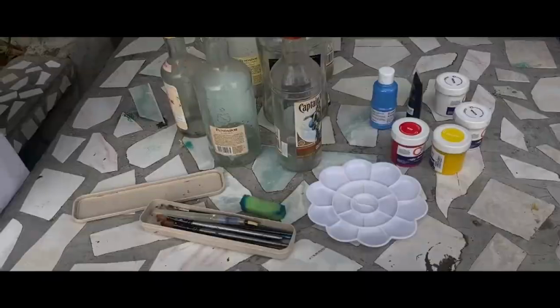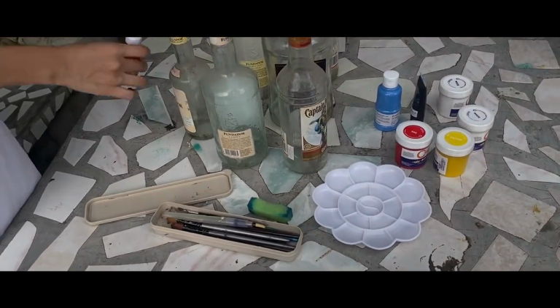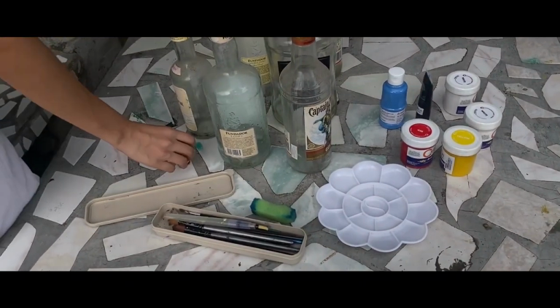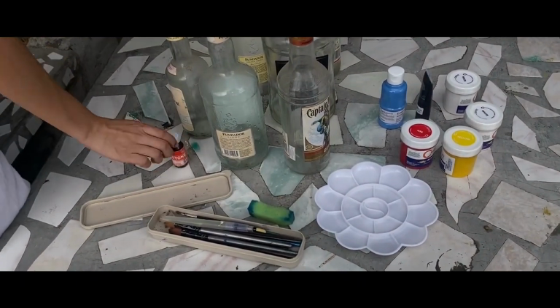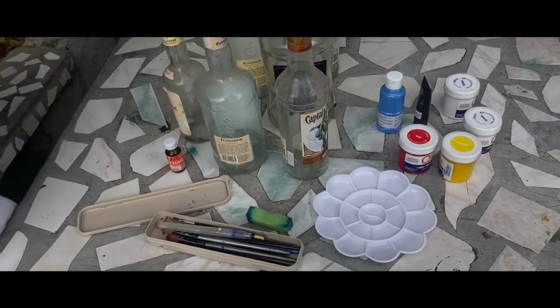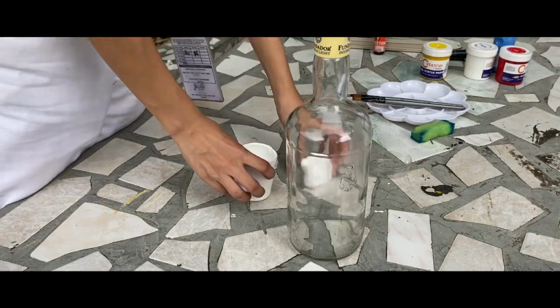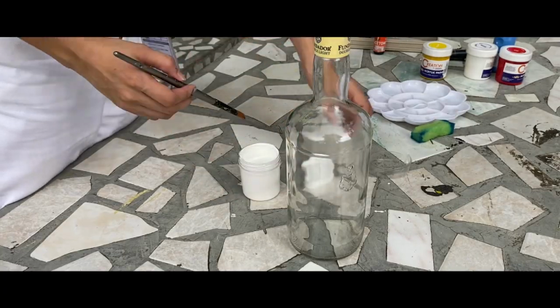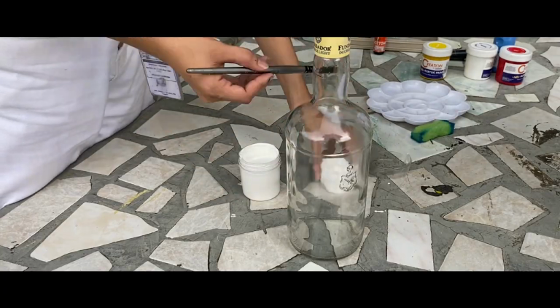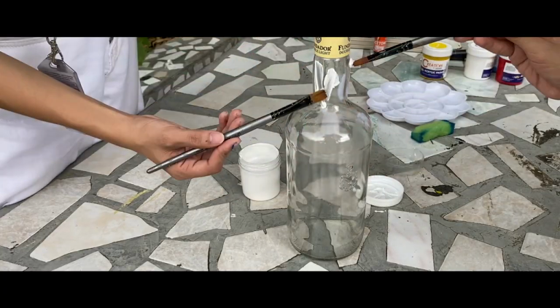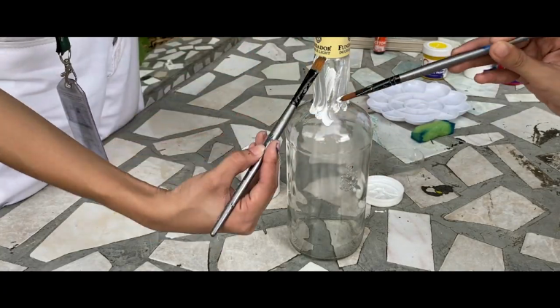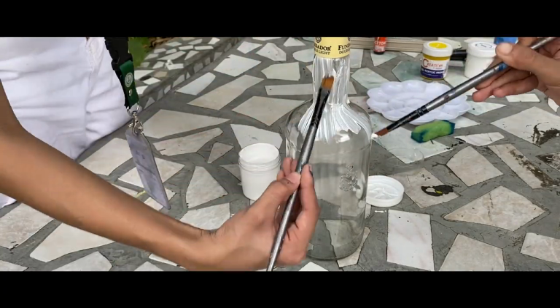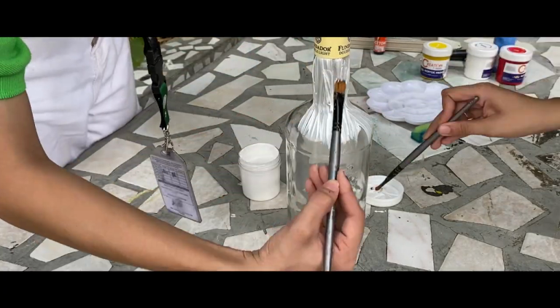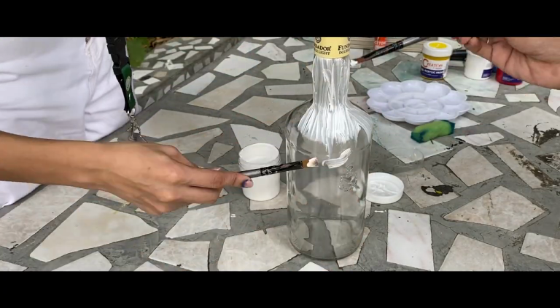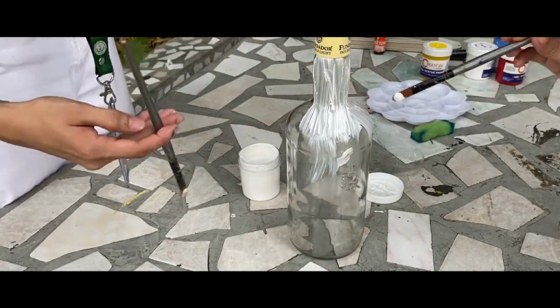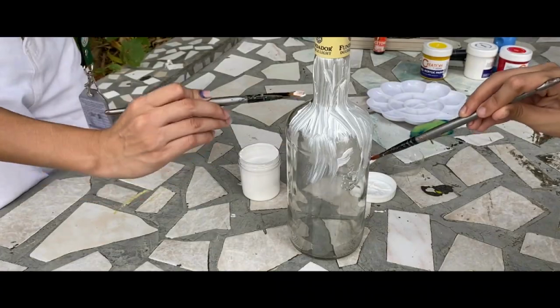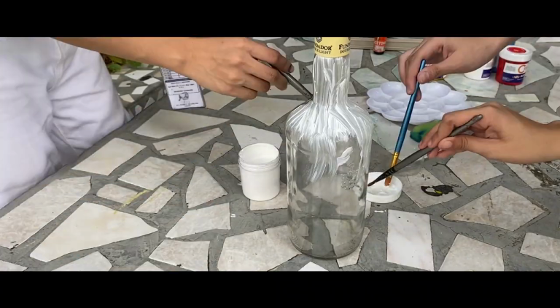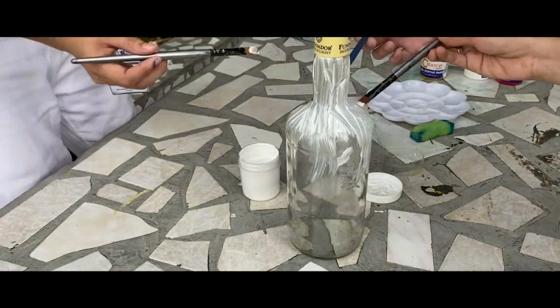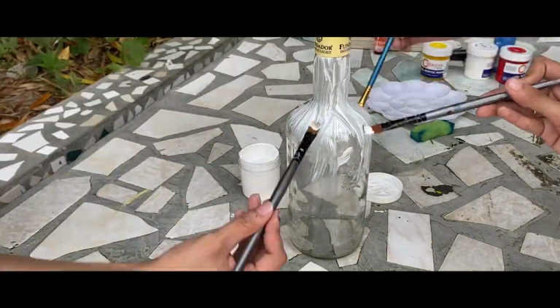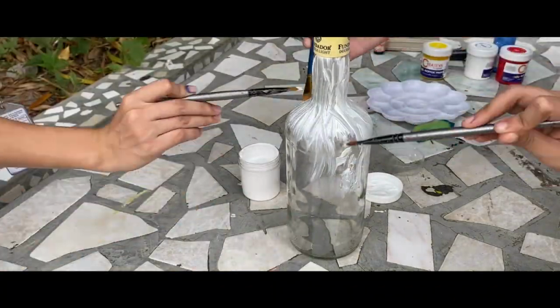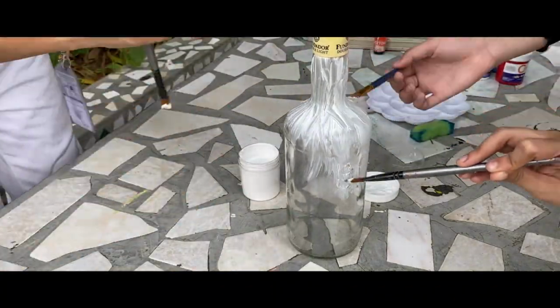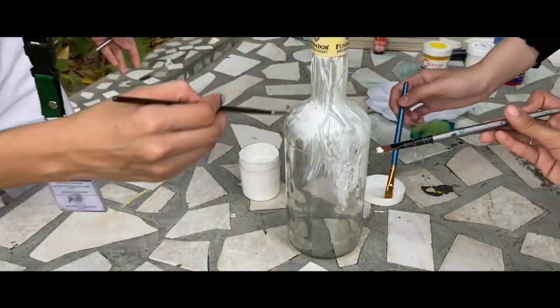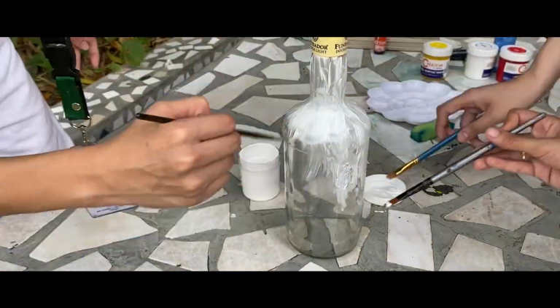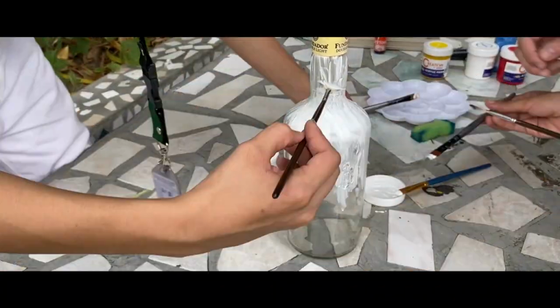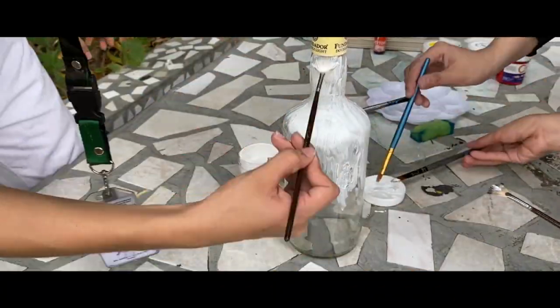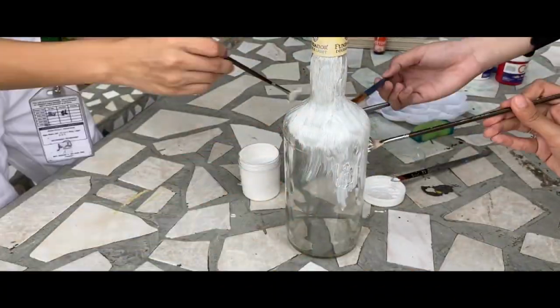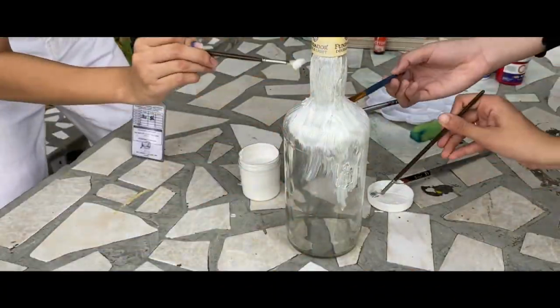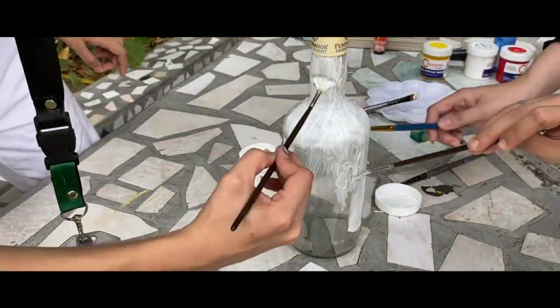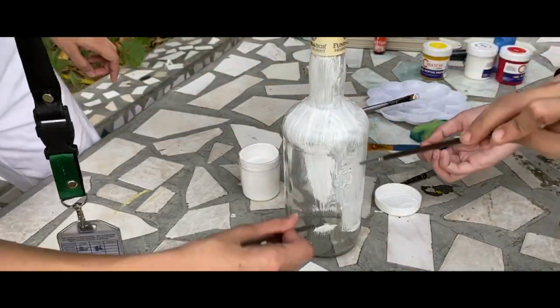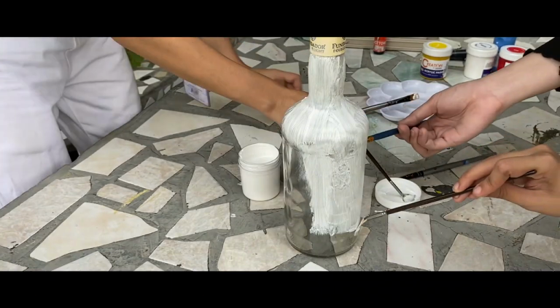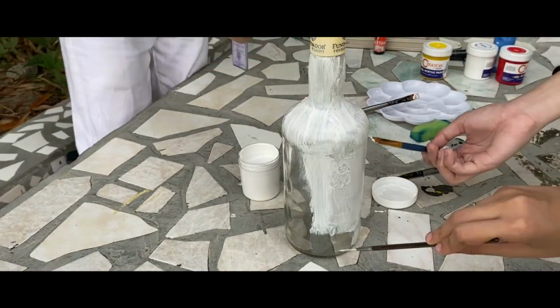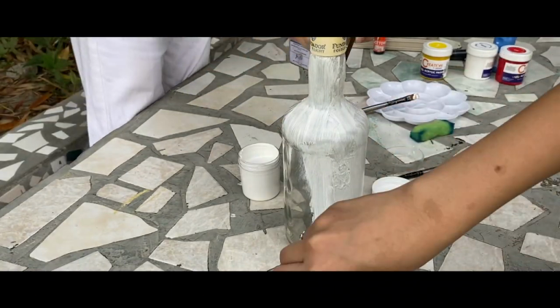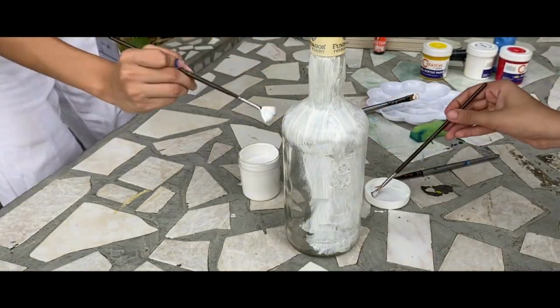Now for their vibrant transformations. Dan took the lead by painting each bottle with a white acrylic base, creating a neutral foundation that will enhance the brilliance of the final designs.